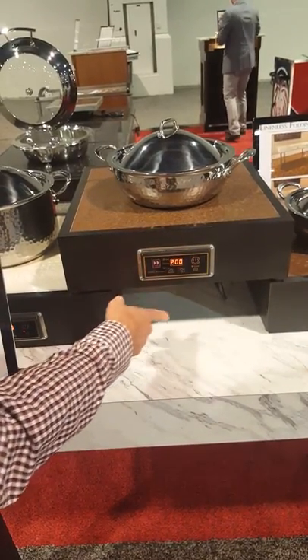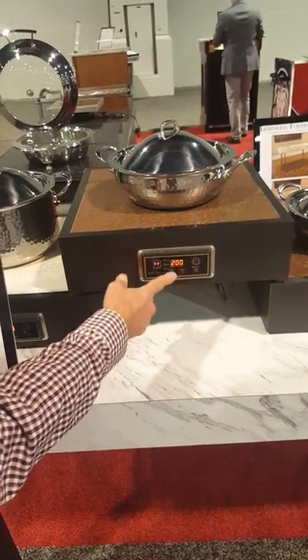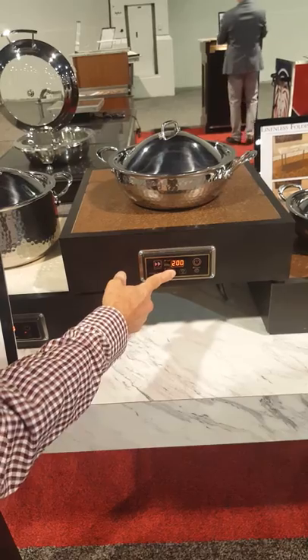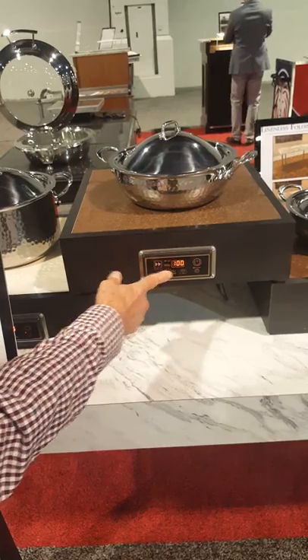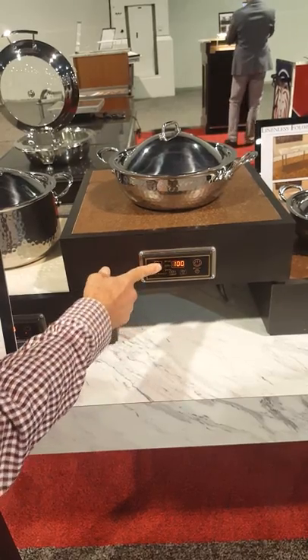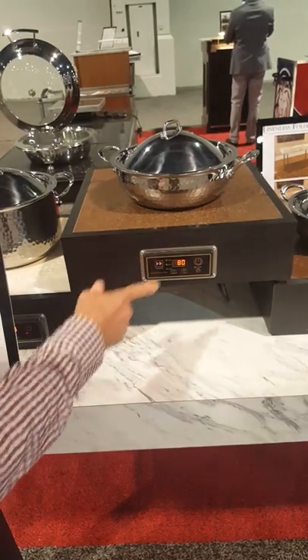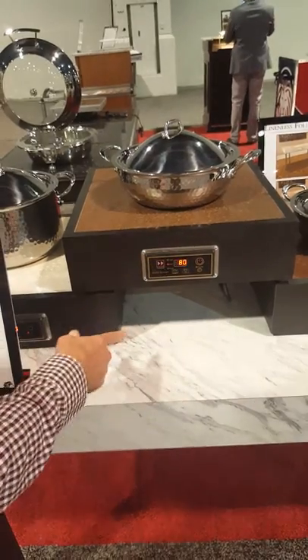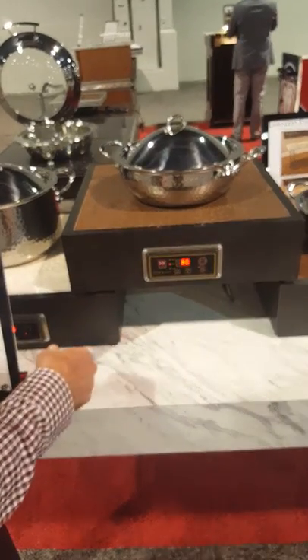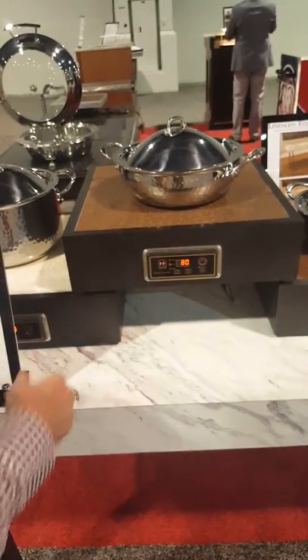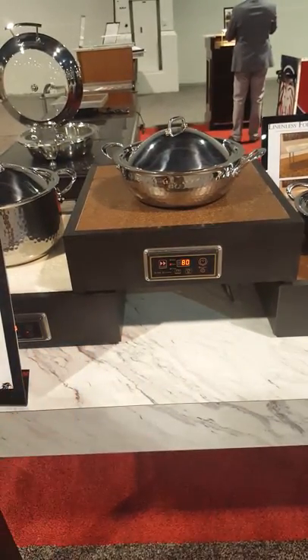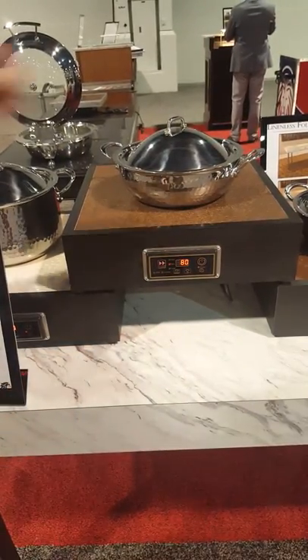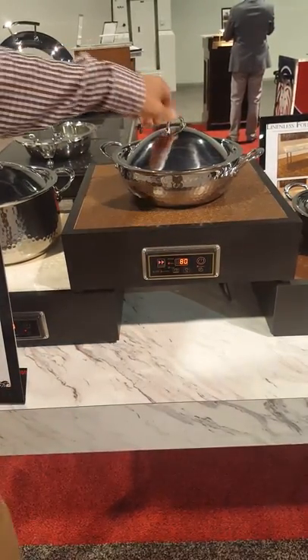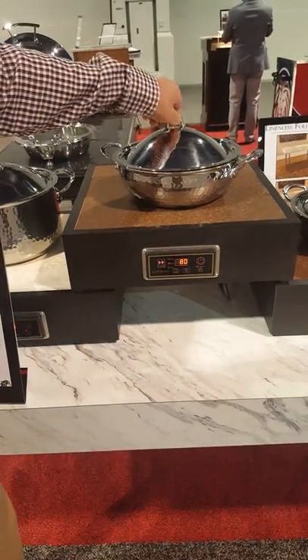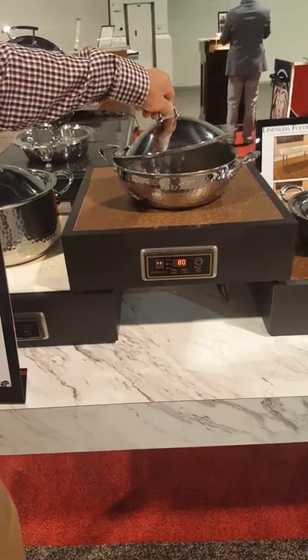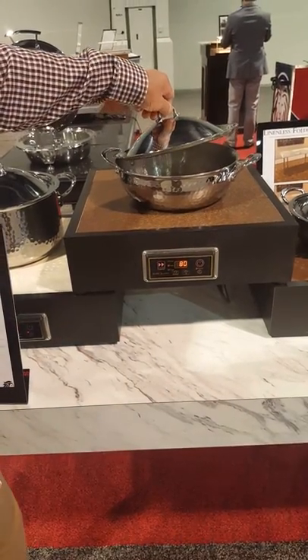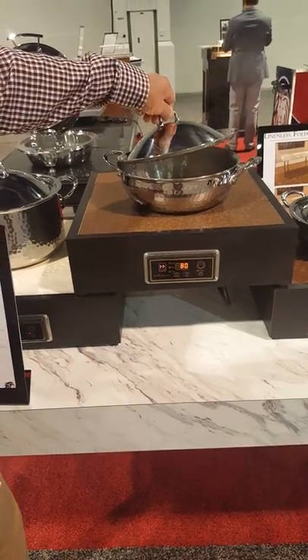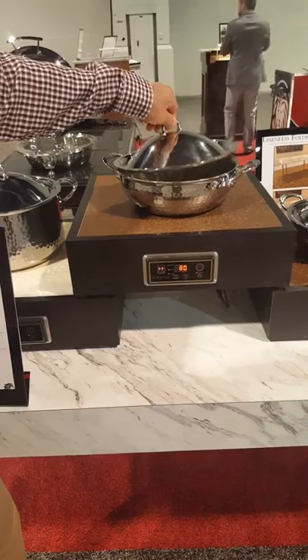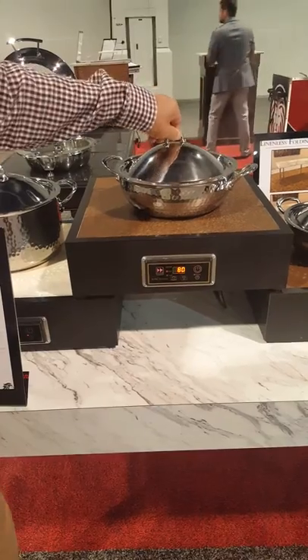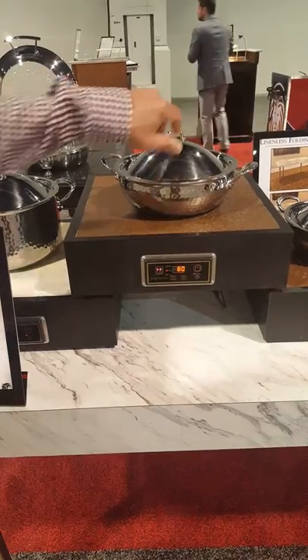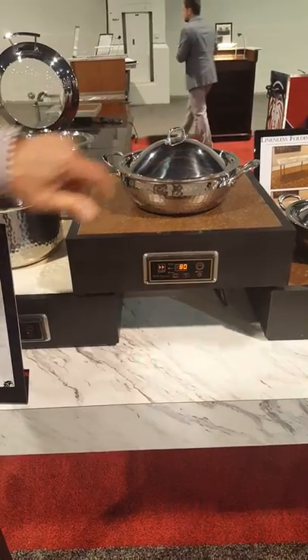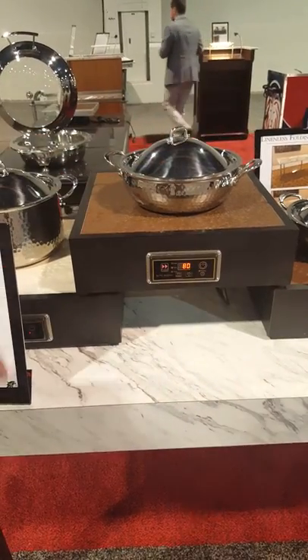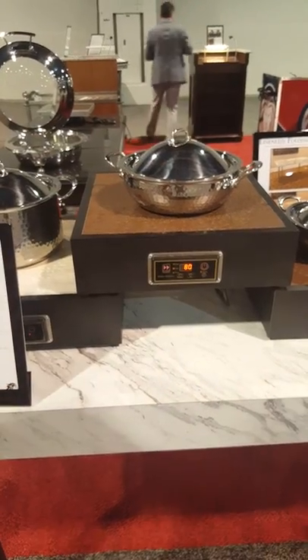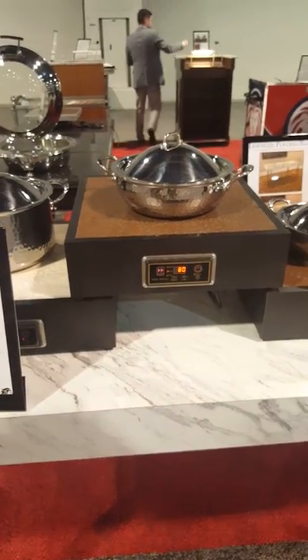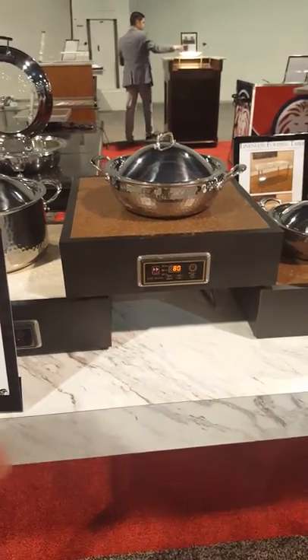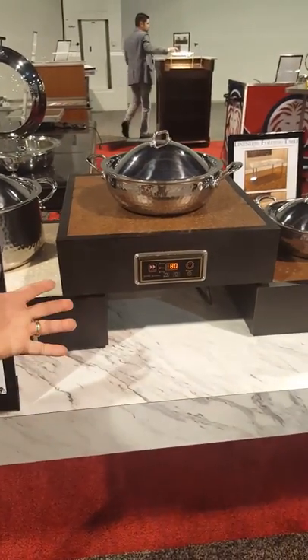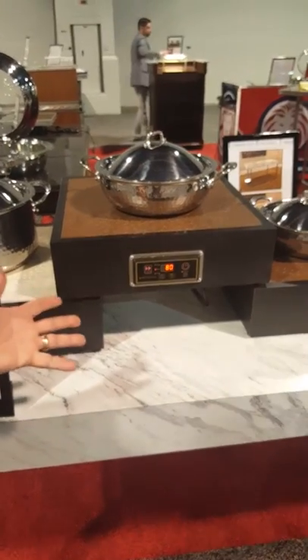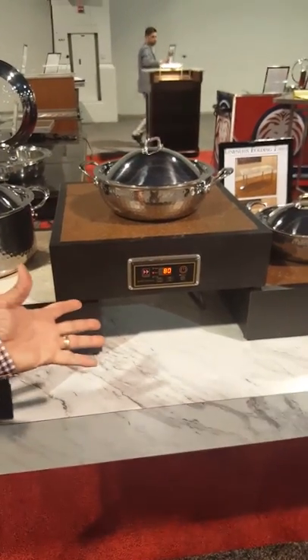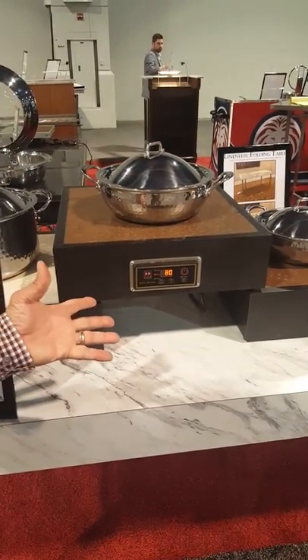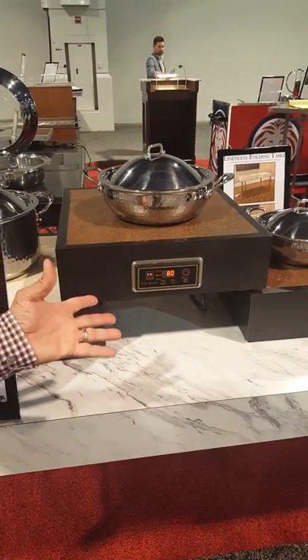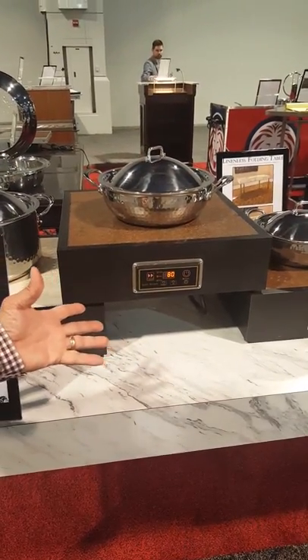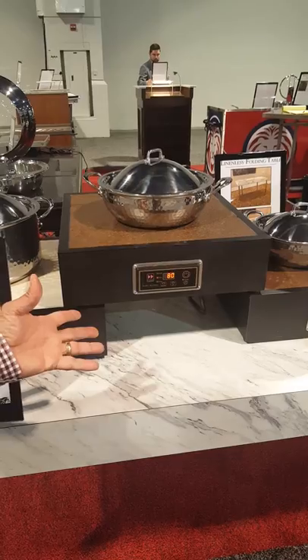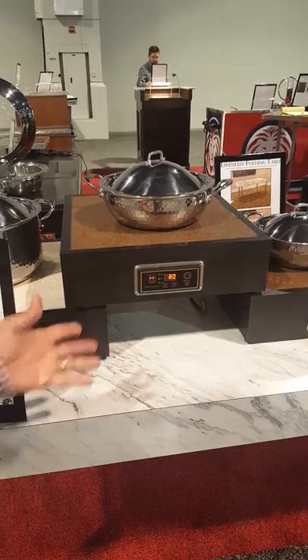These things will heat perfectly at 80 watts on a smaller vessel. If you put a full size chafing dish on top, you're probably going to be heating at 200 to 300 watts.